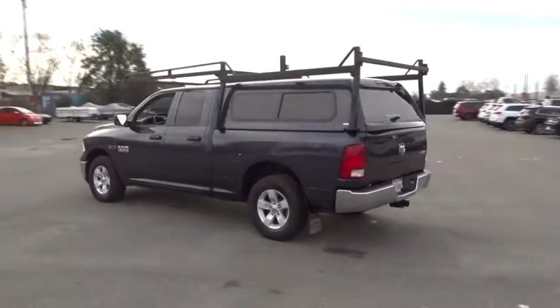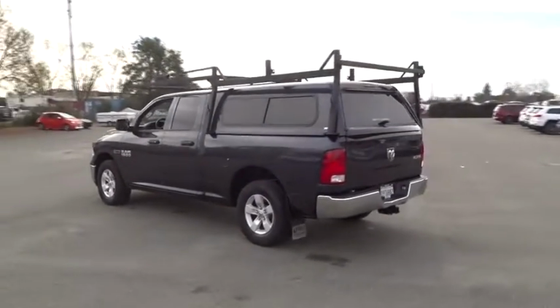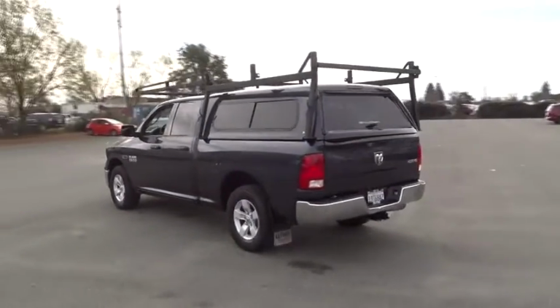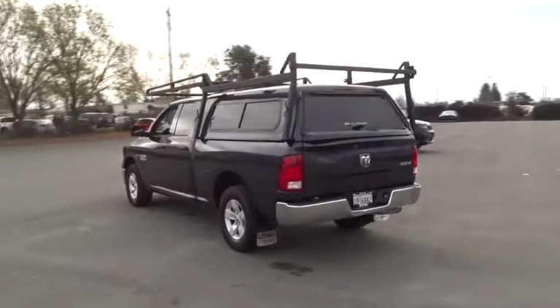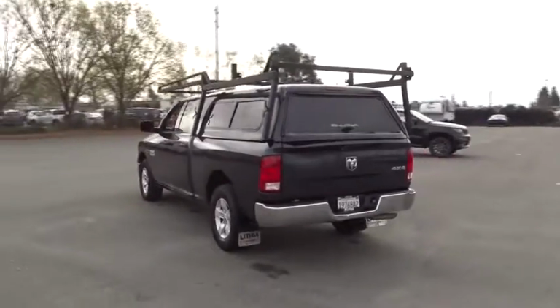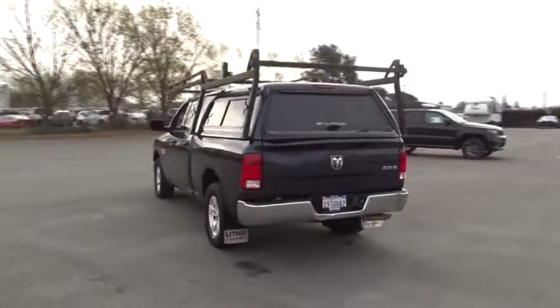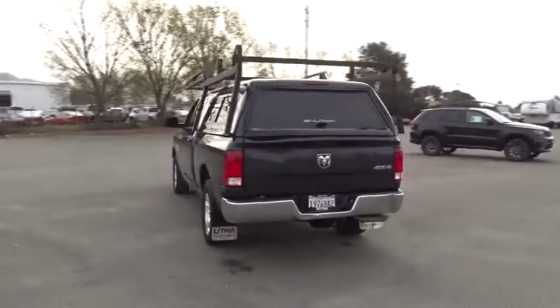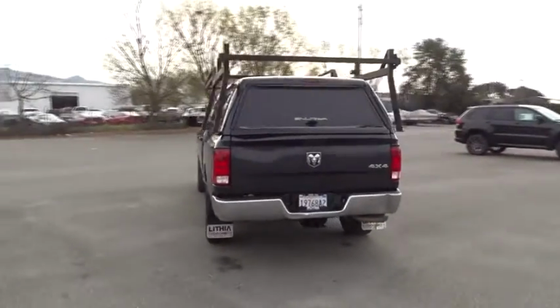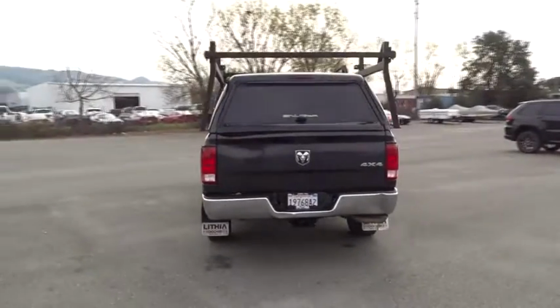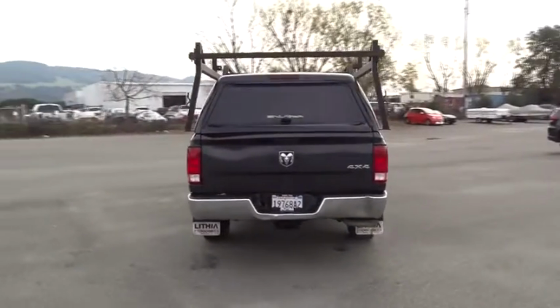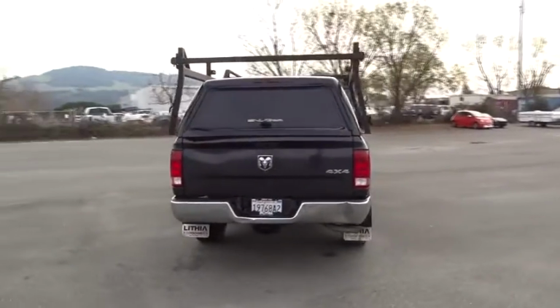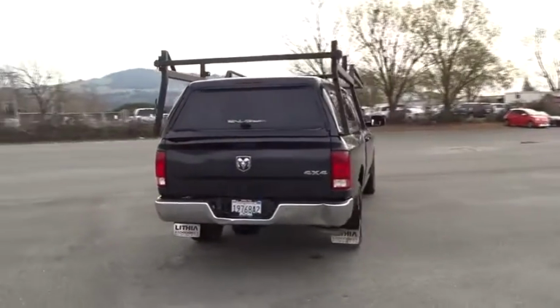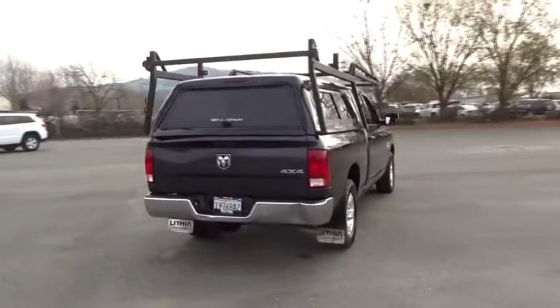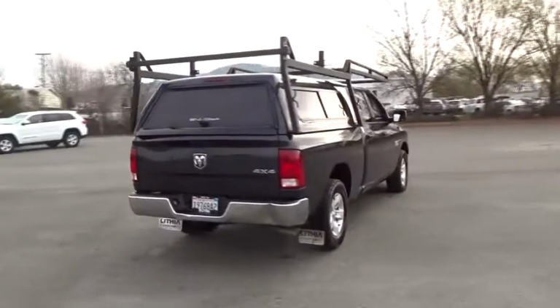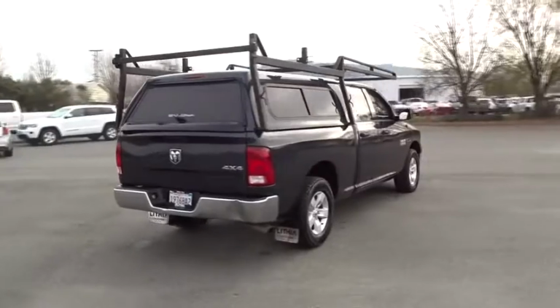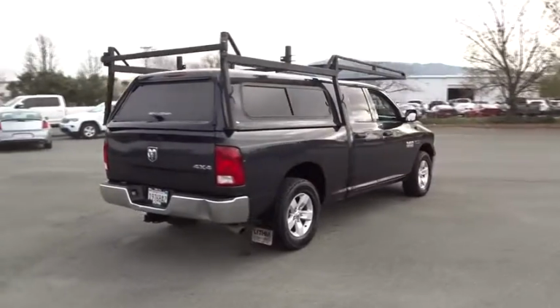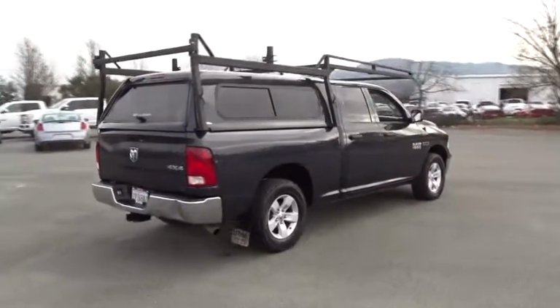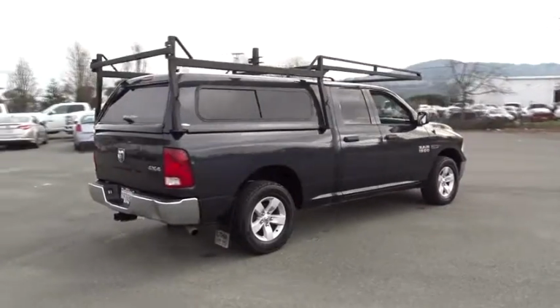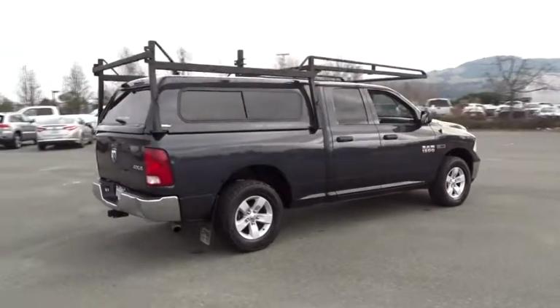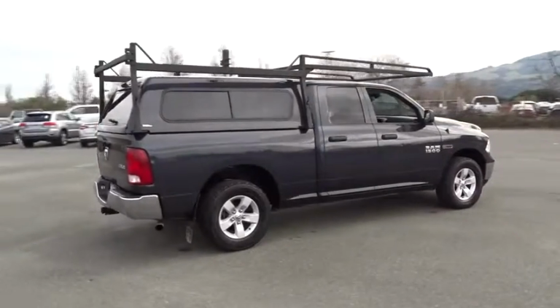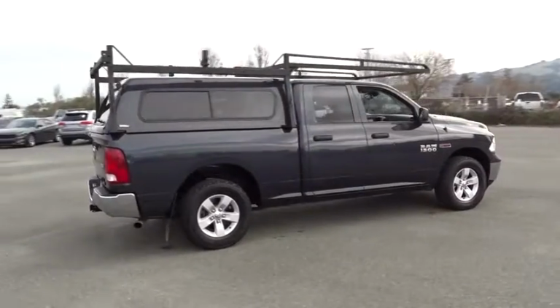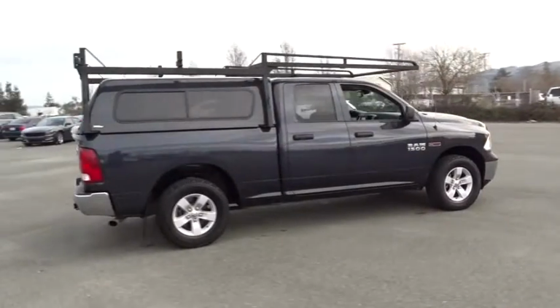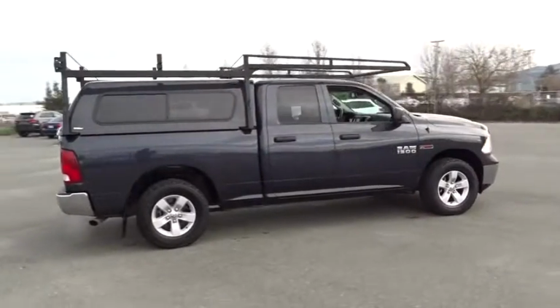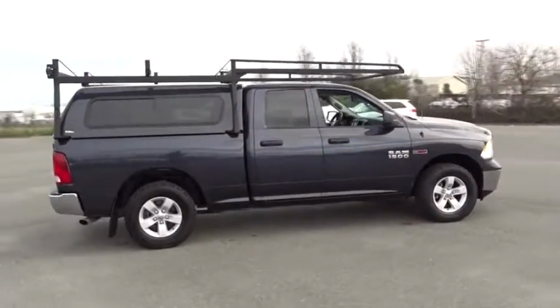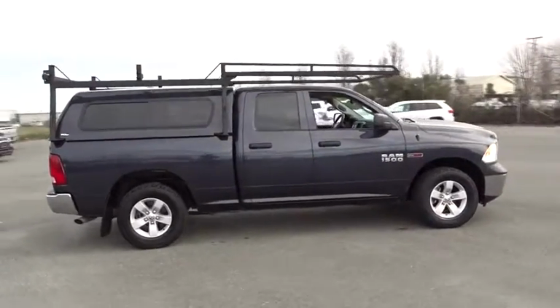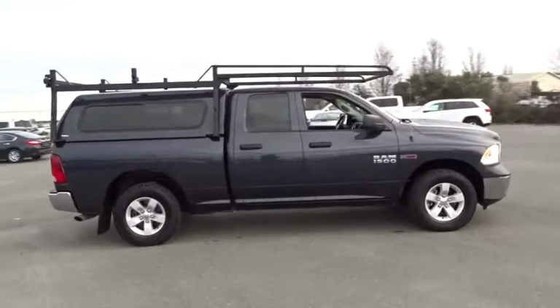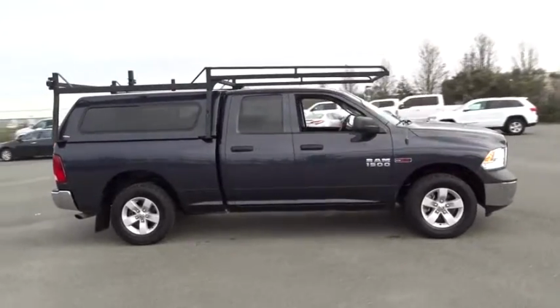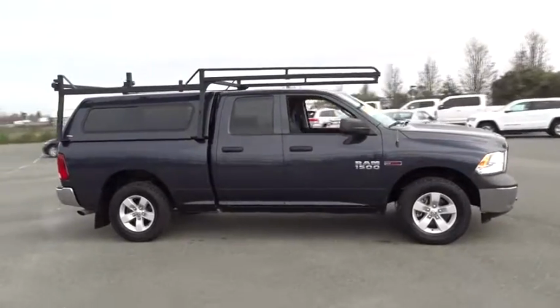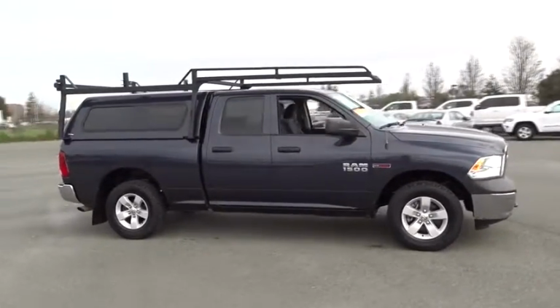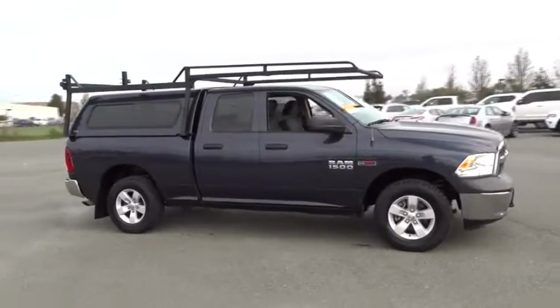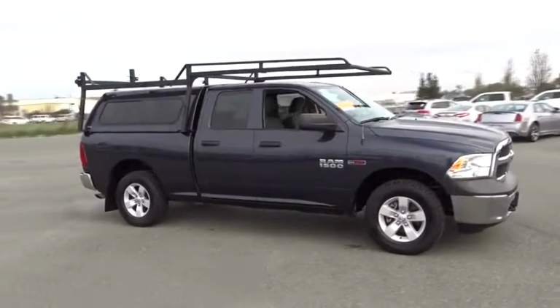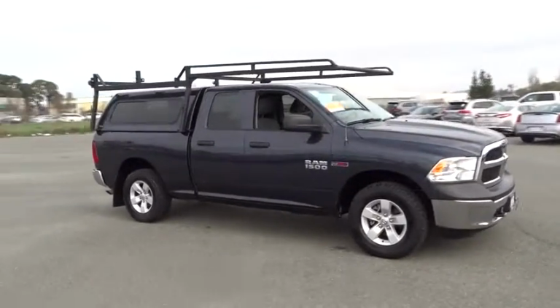This vehicle has less than 60,000 miles. Here are some of this vehicle's great options: backup camera, four-wheel drive, keyless entry, Bluetooth, adjustable steering wheel, power steering, front floor mat, cruise control, ABS four-wheel.